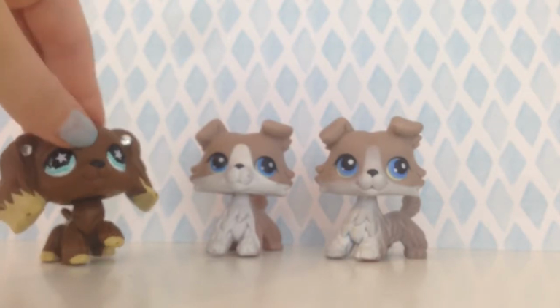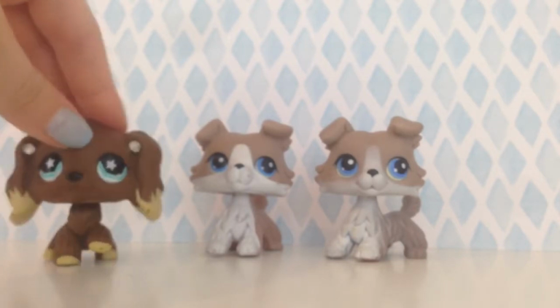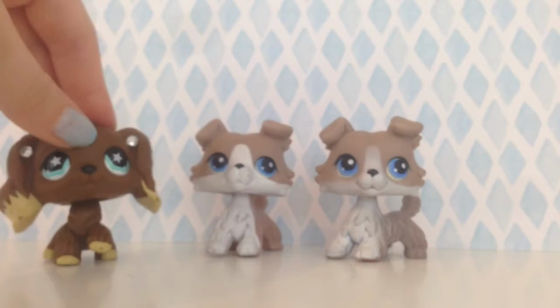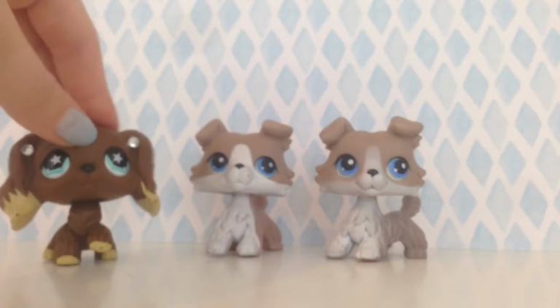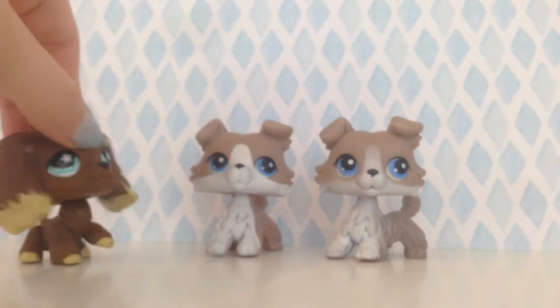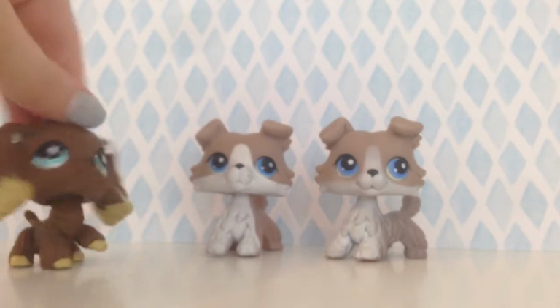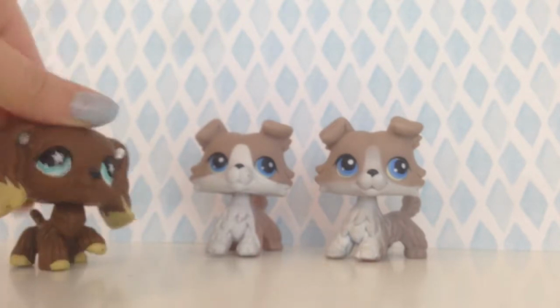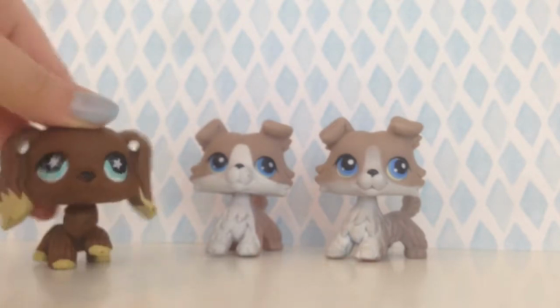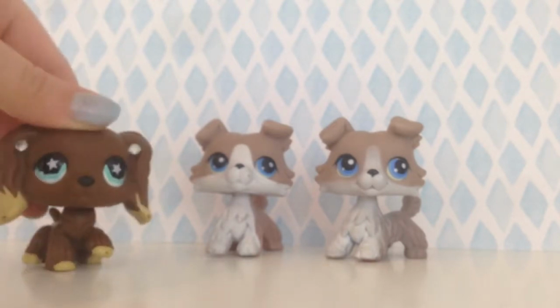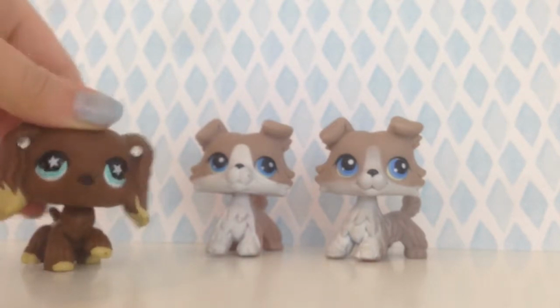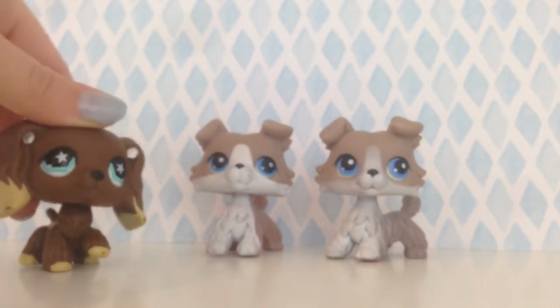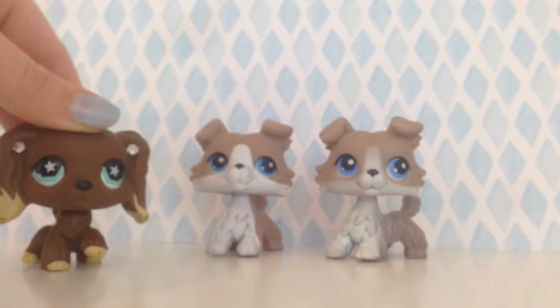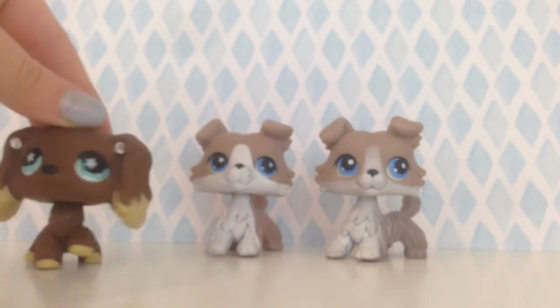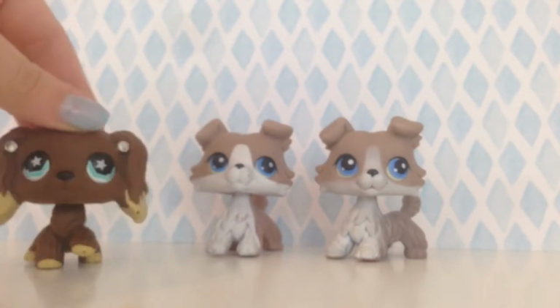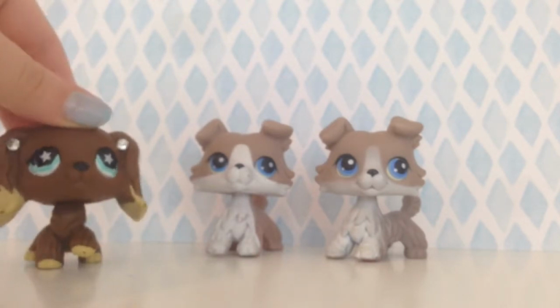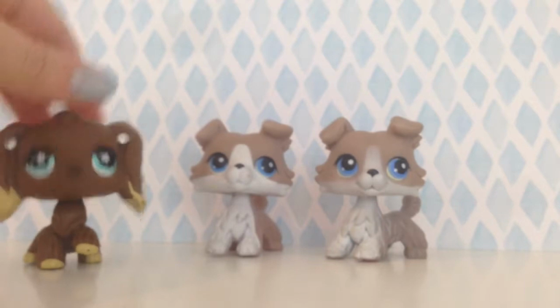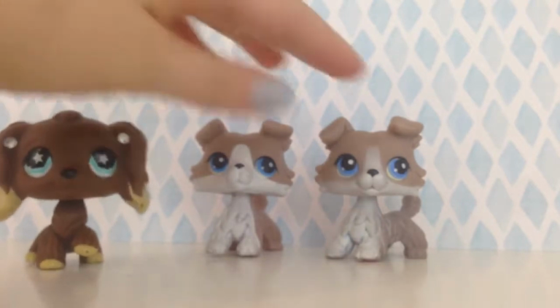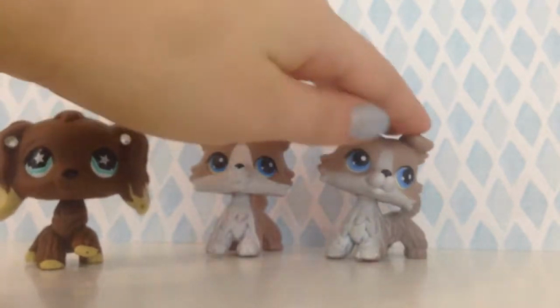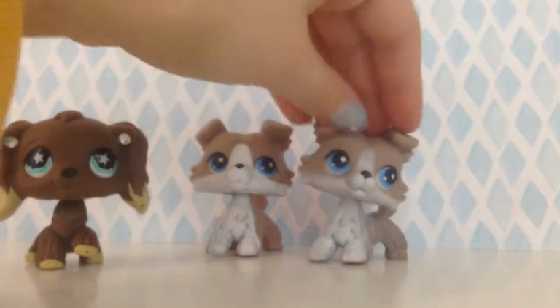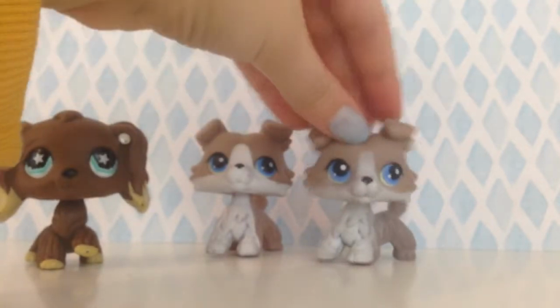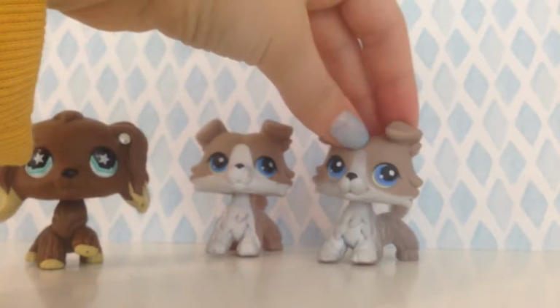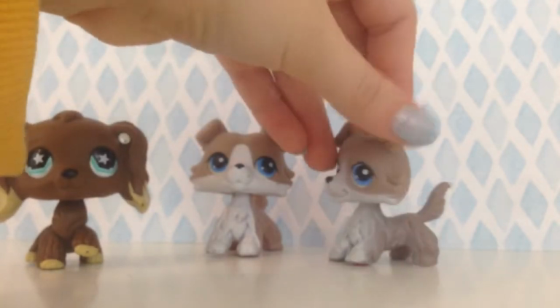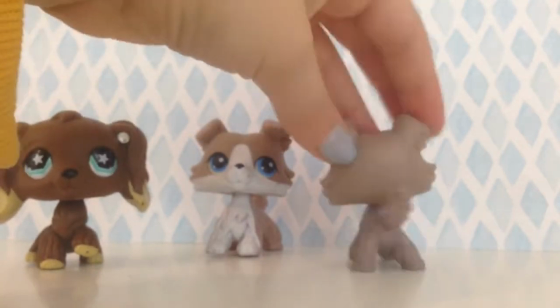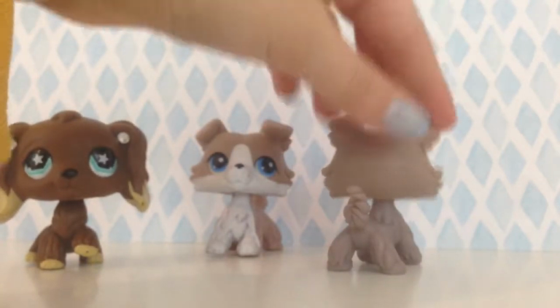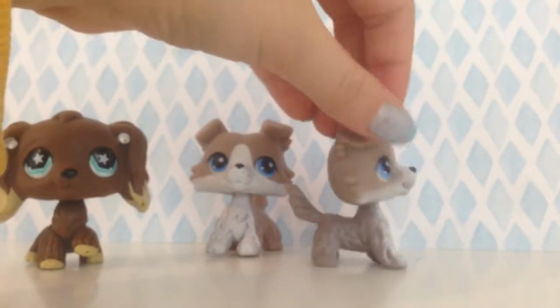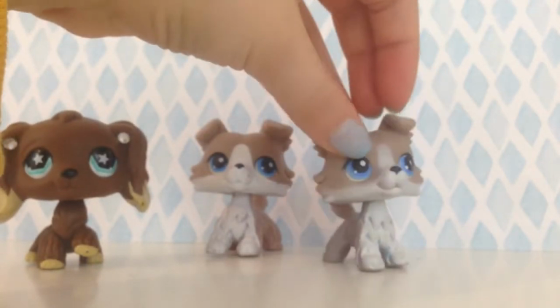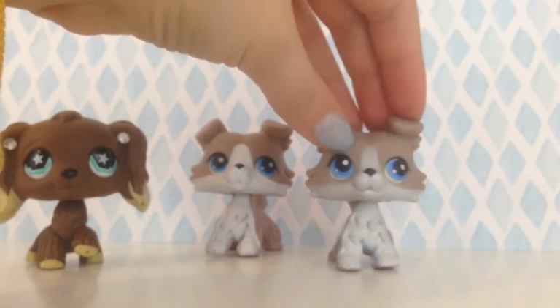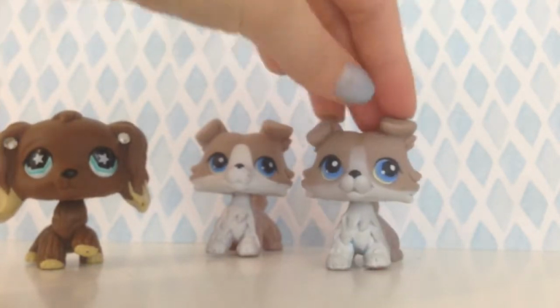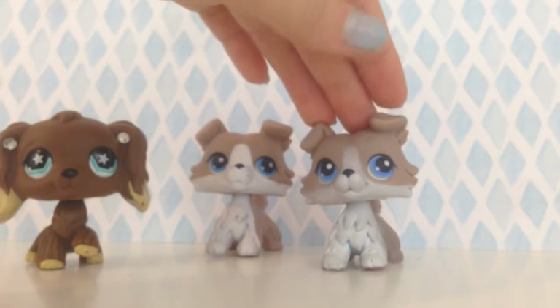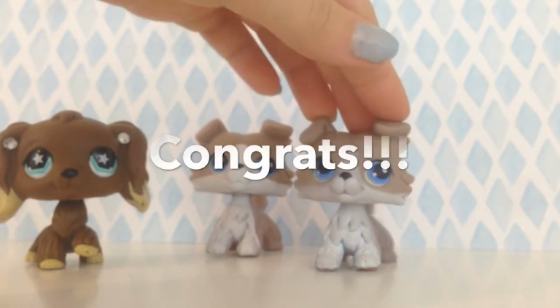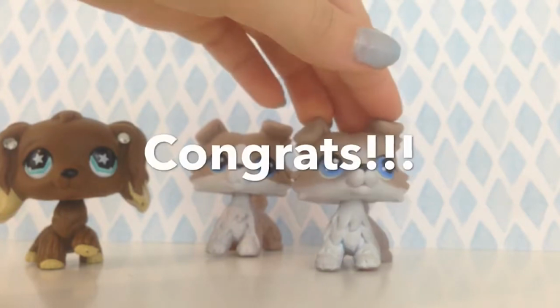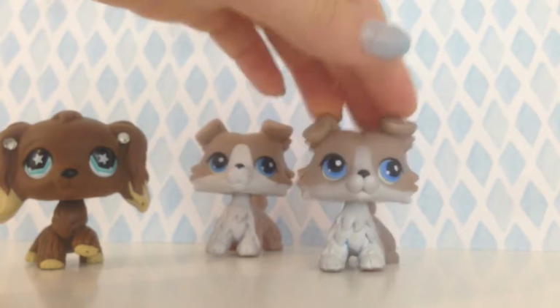Now that you're back, I will reveal which LPS is authentic. This one is the authentic one — number two. So if you commented number two, congrats!